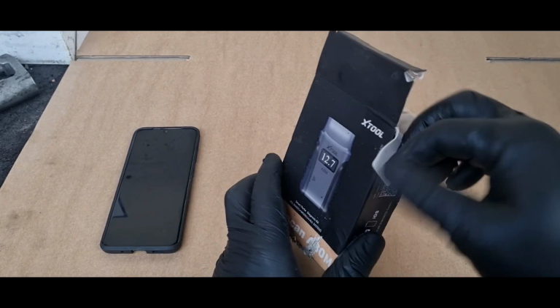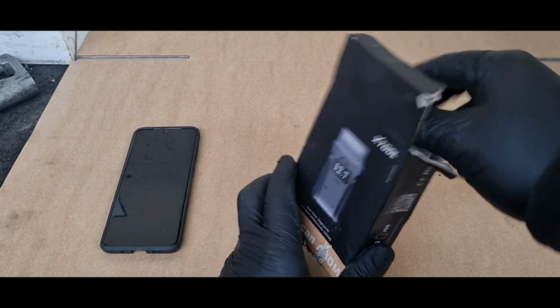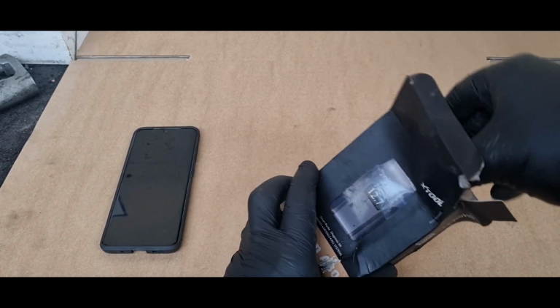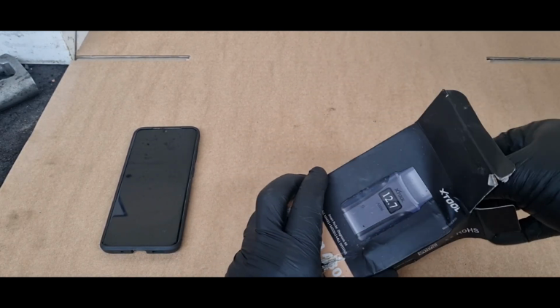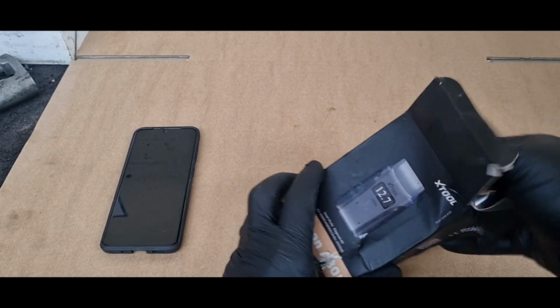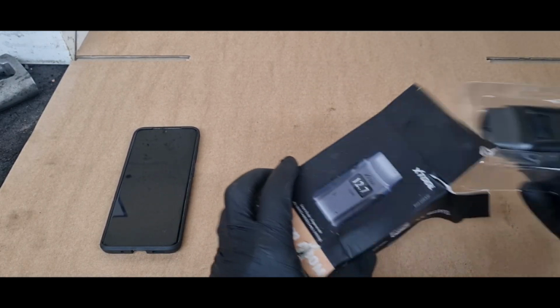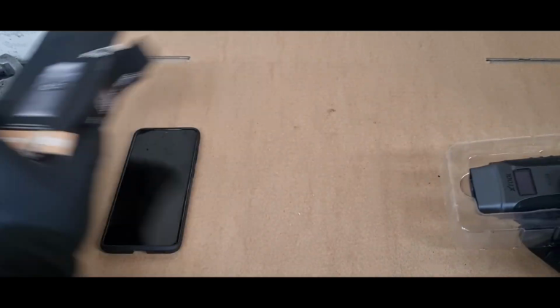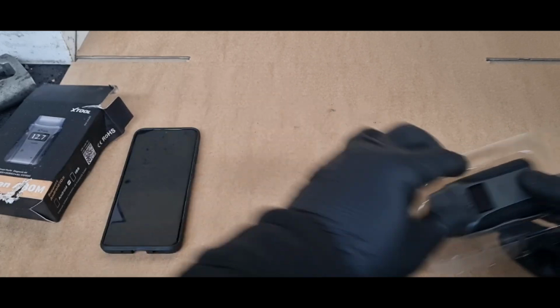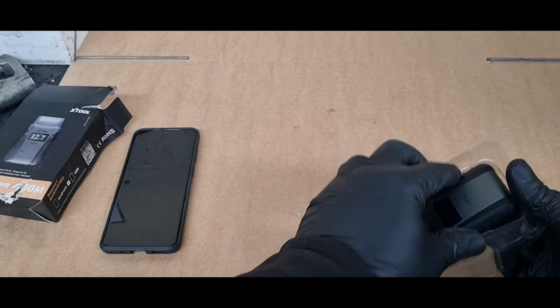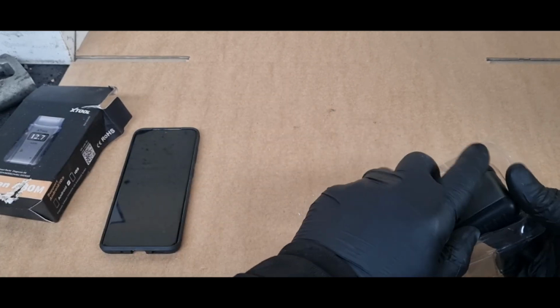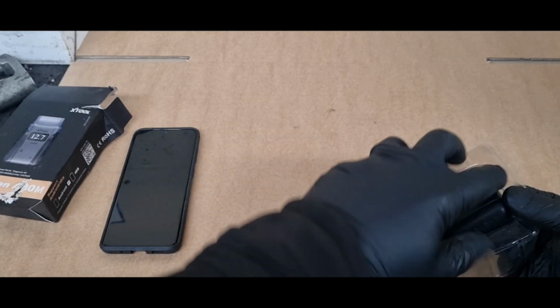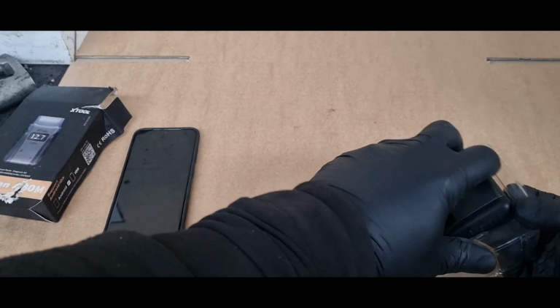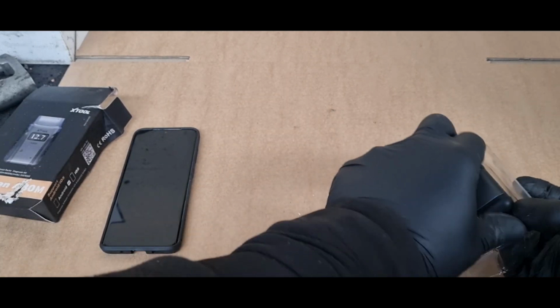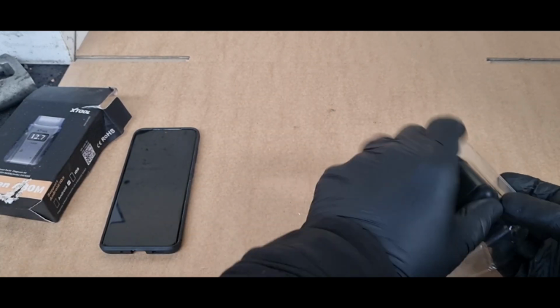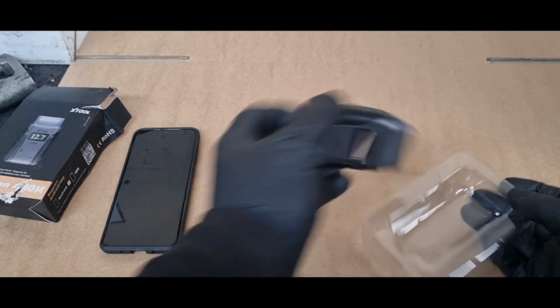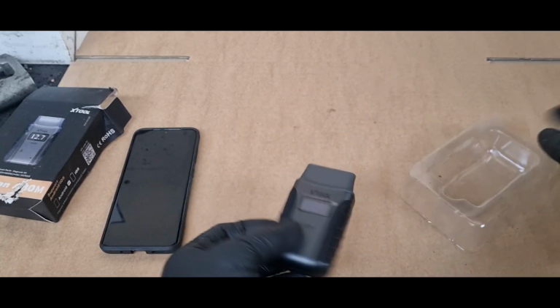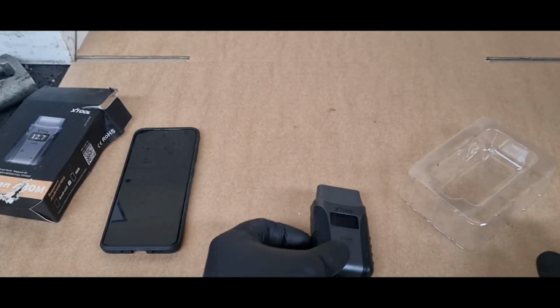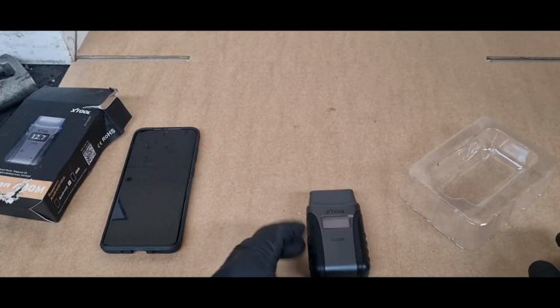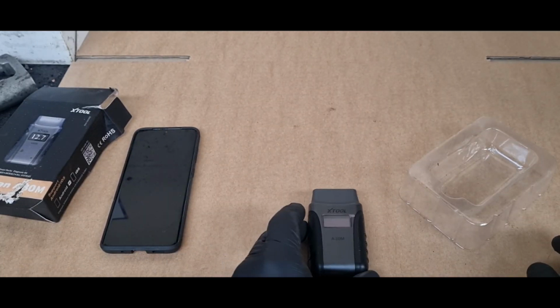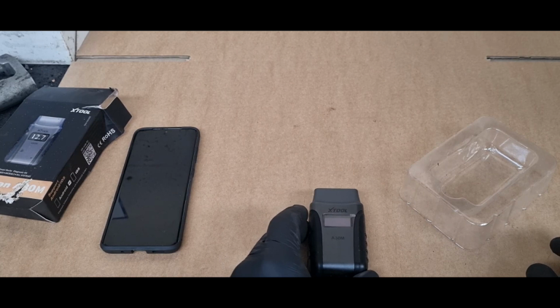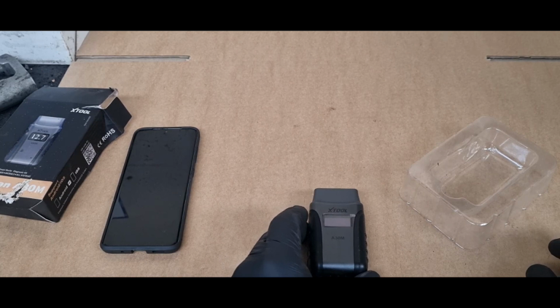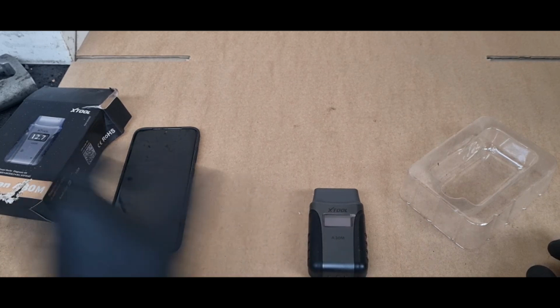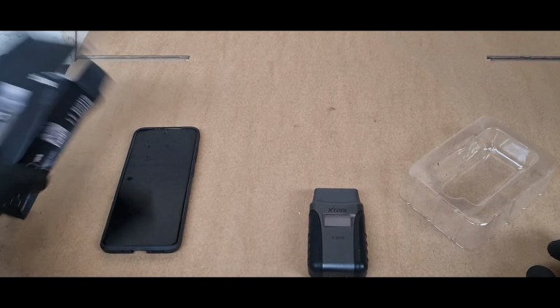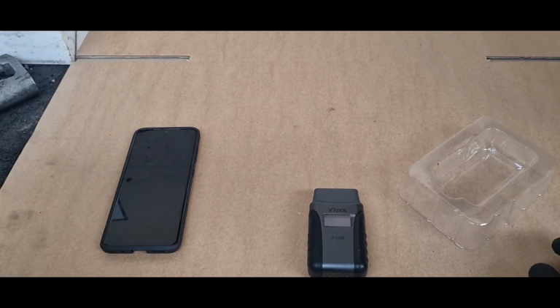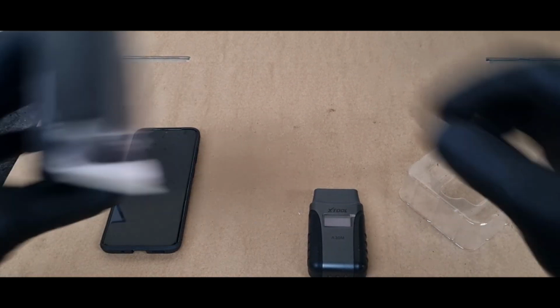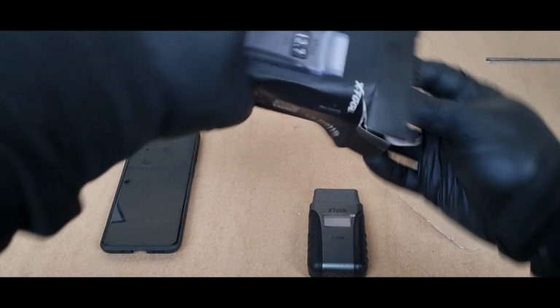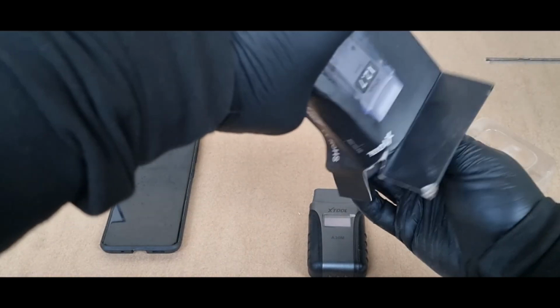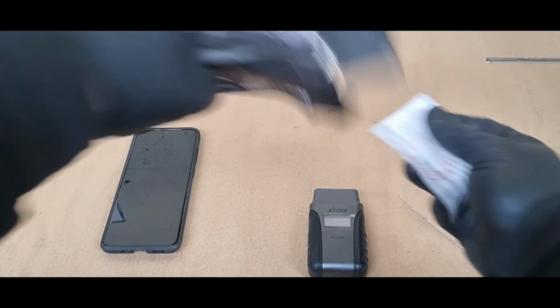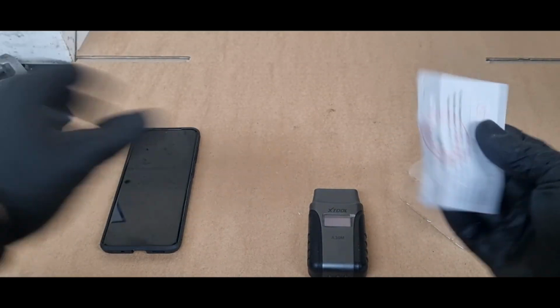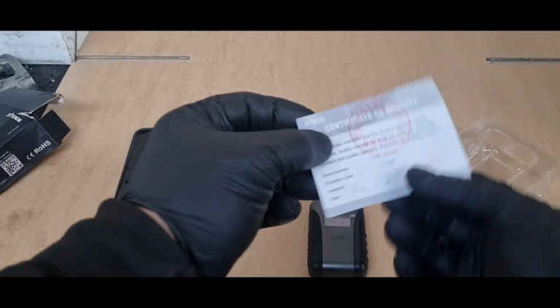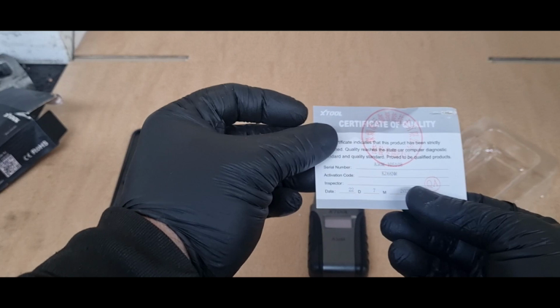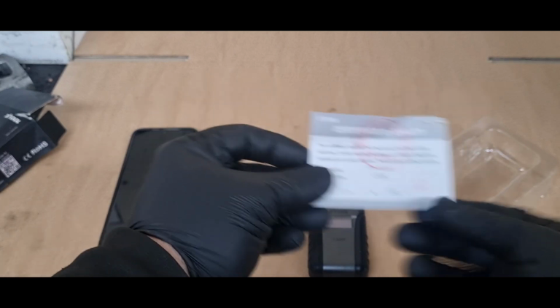It's for Android and it's a plug-in OBD tool which you connect to your mobile phone, and hopefully you can do diagnostic stuff with it.